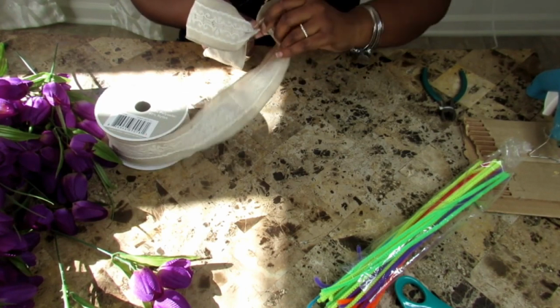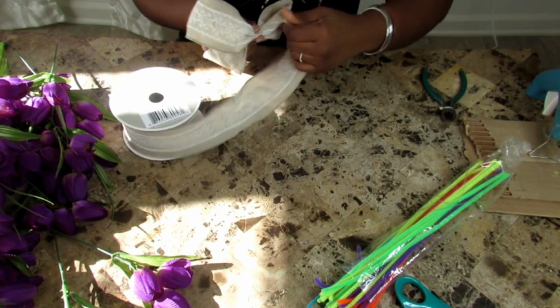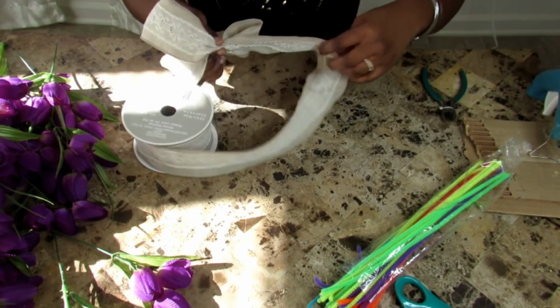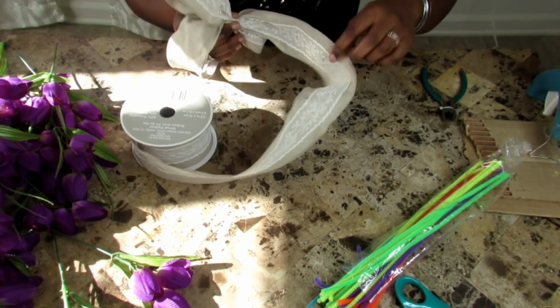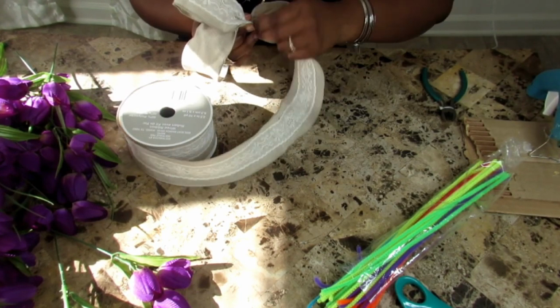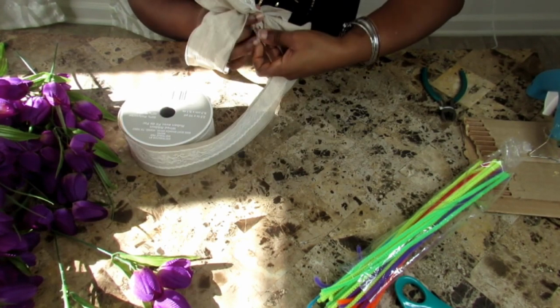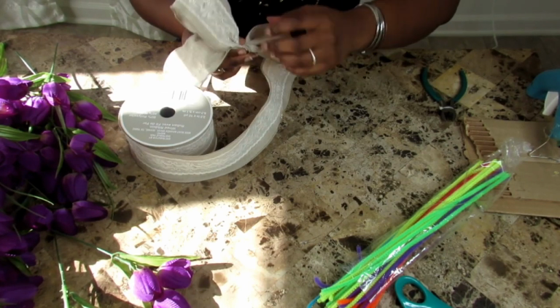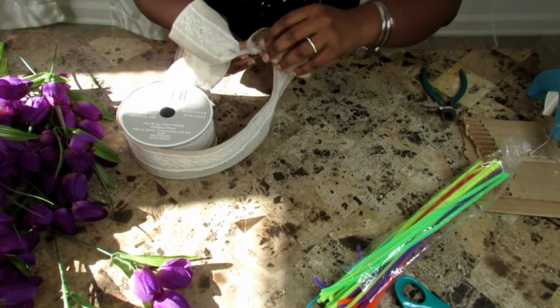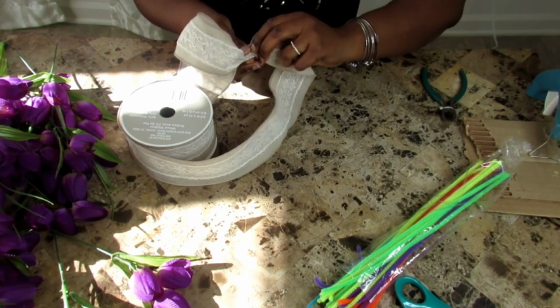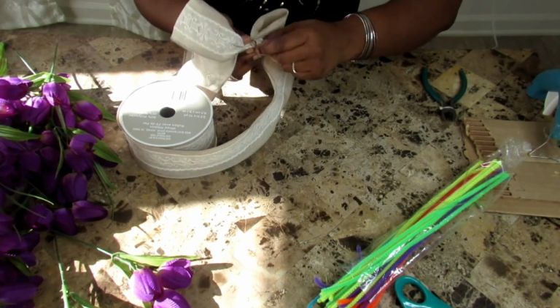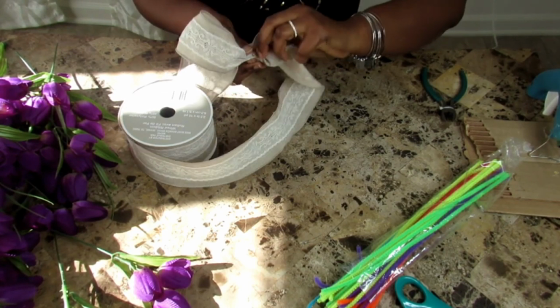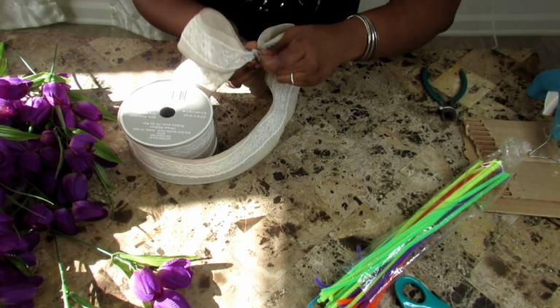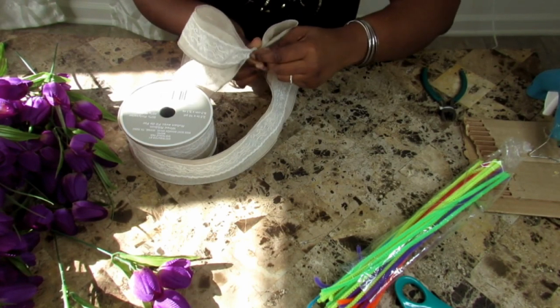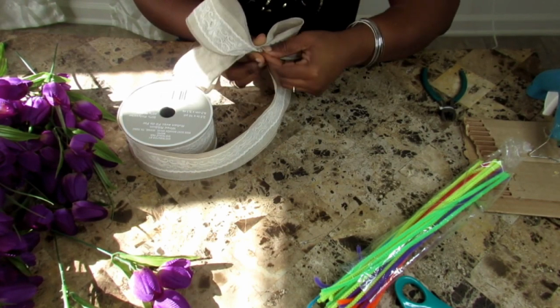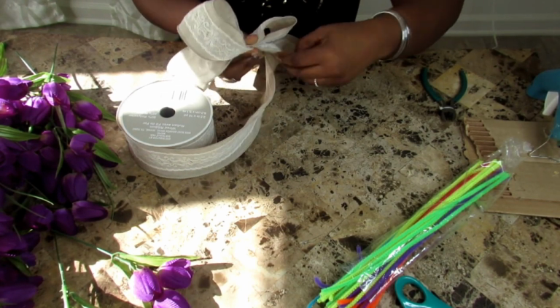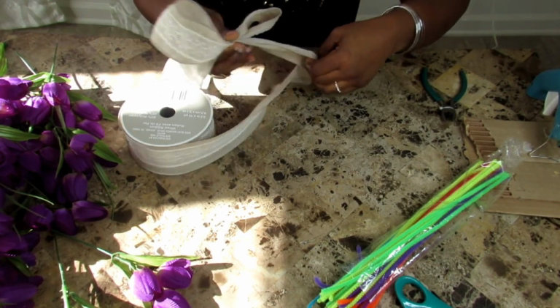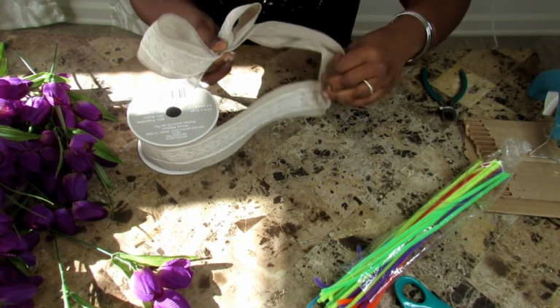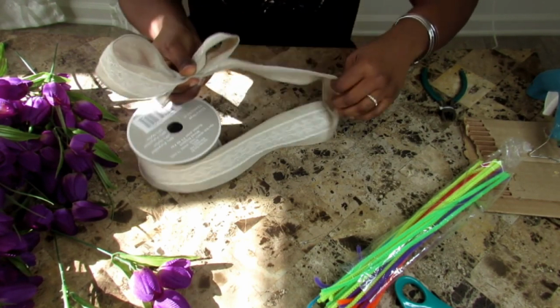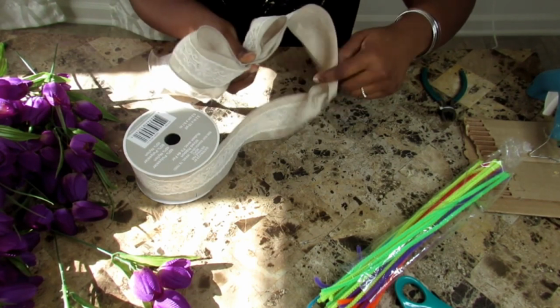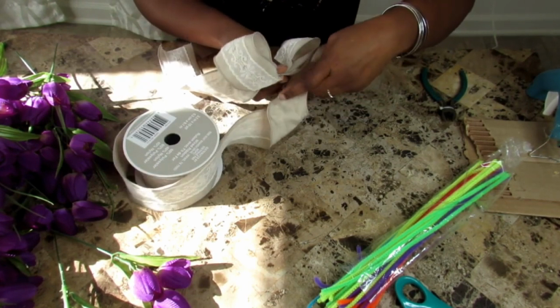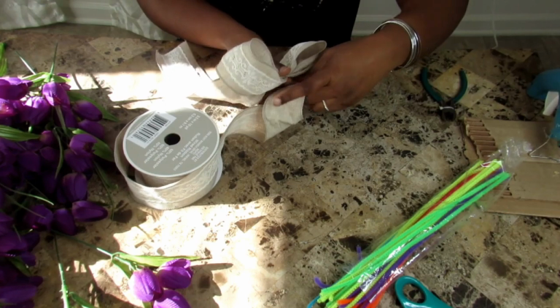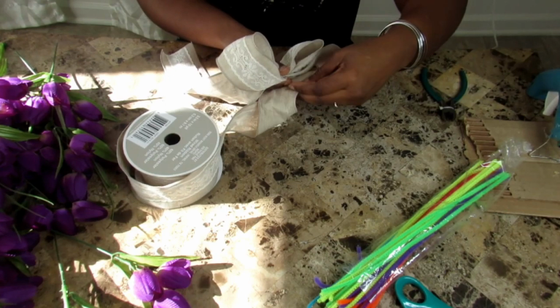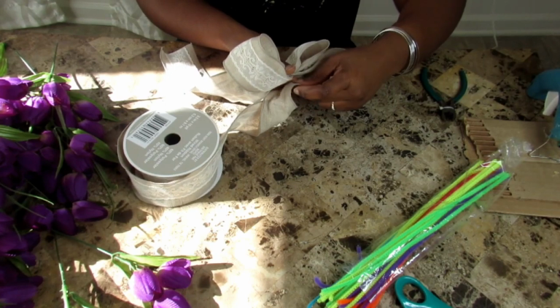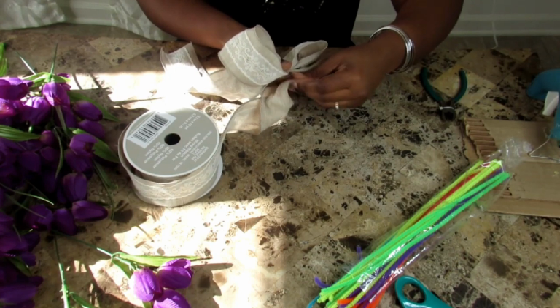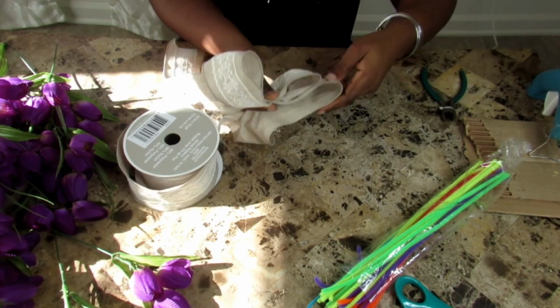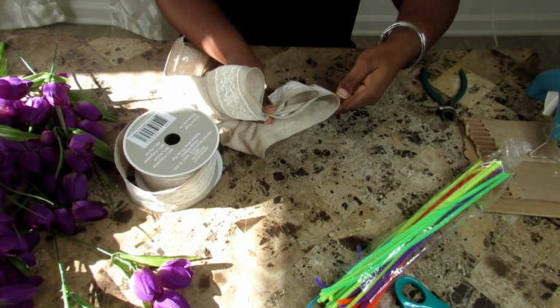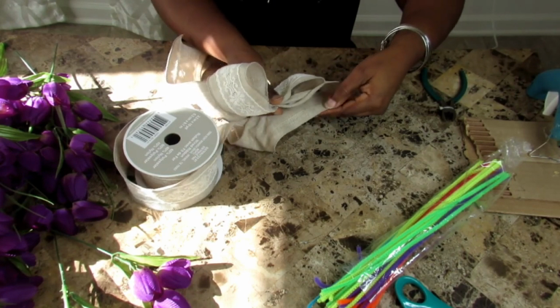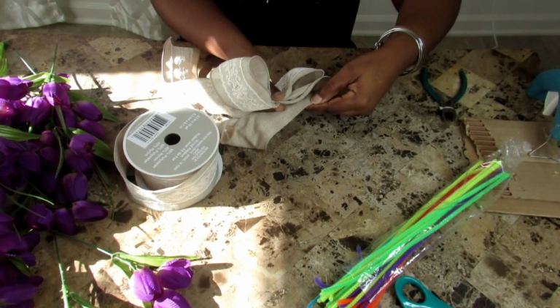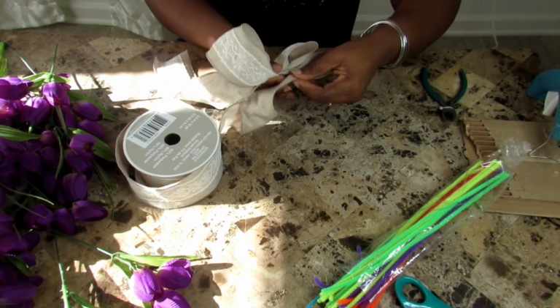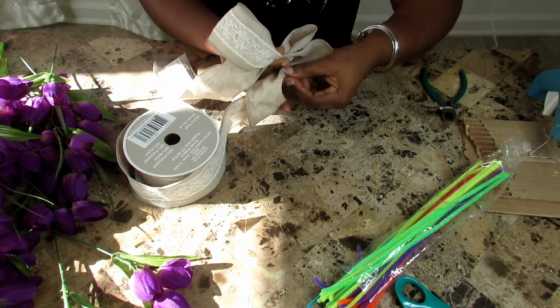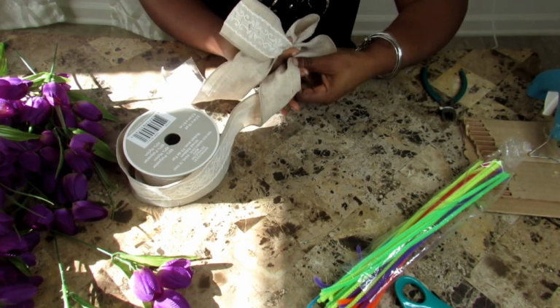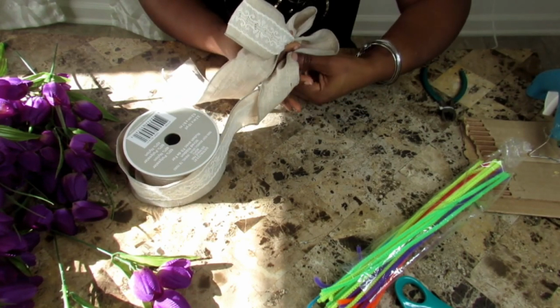Repeat the process by twisting and gathering. As you can see here, I'm taking a long look just to make sure it's at the size that I want it to be.